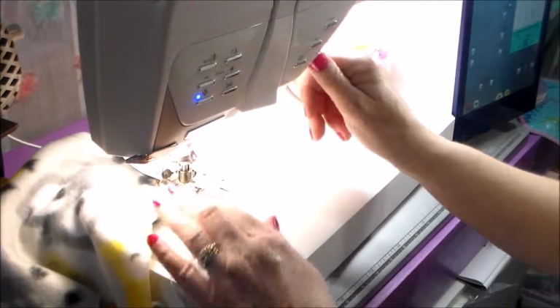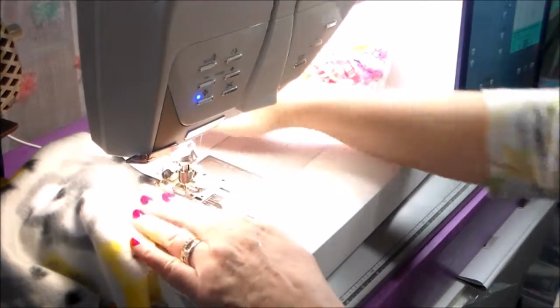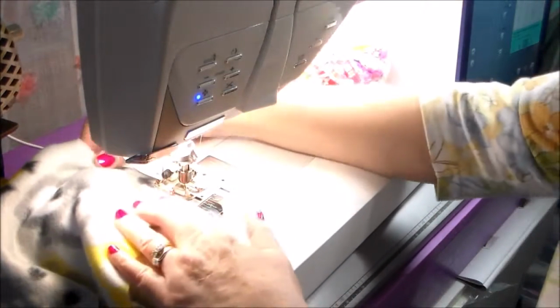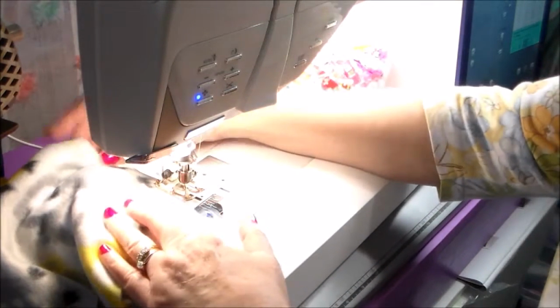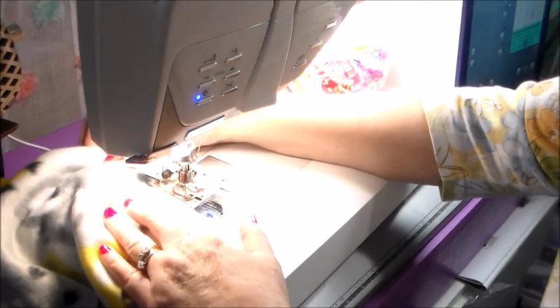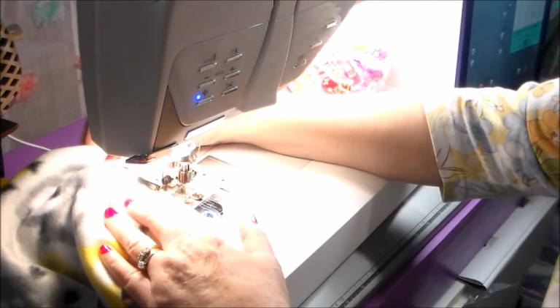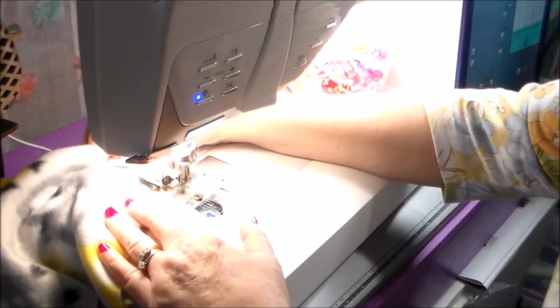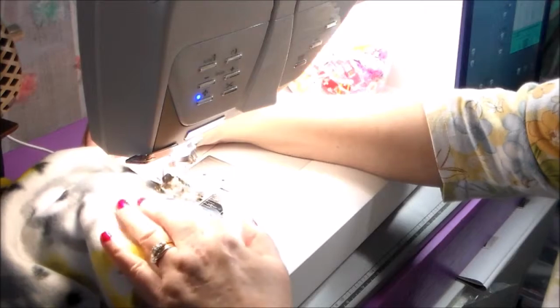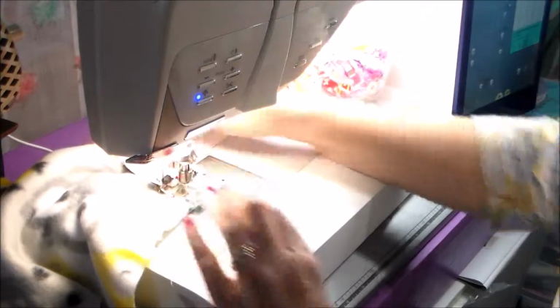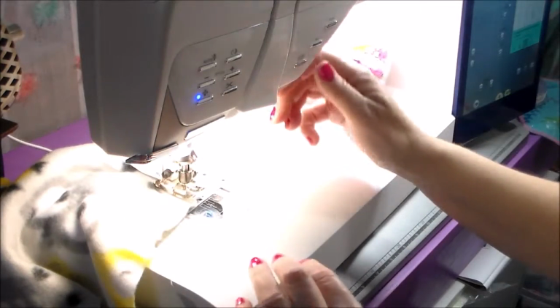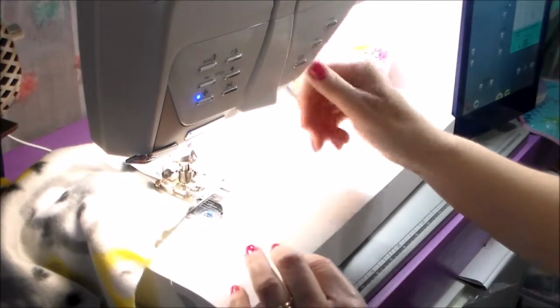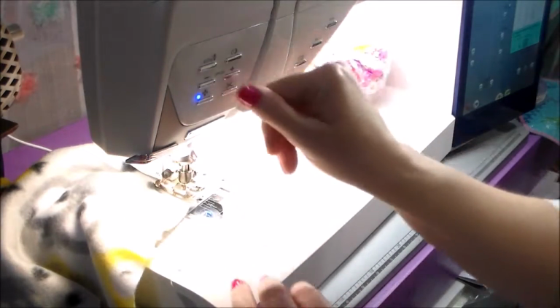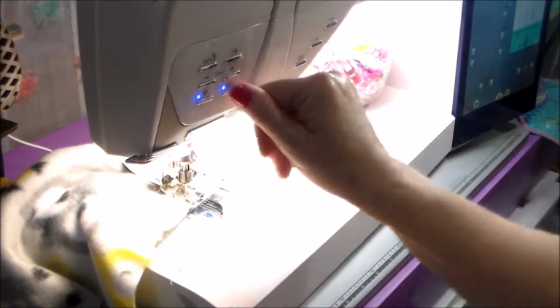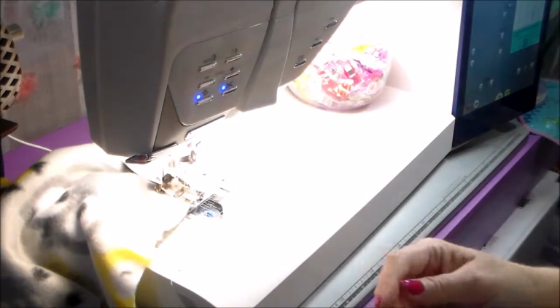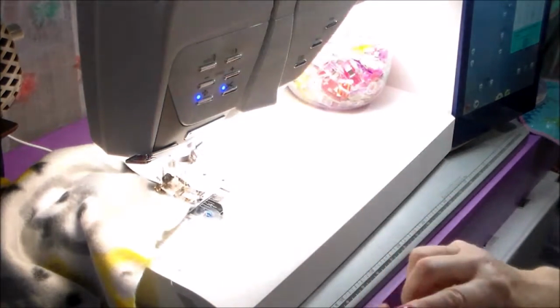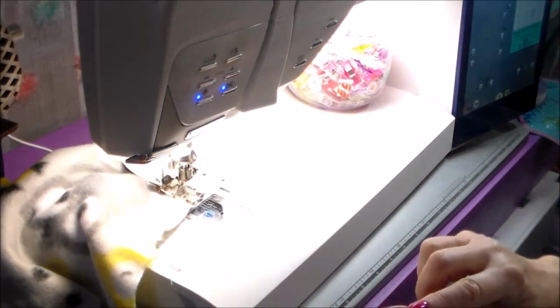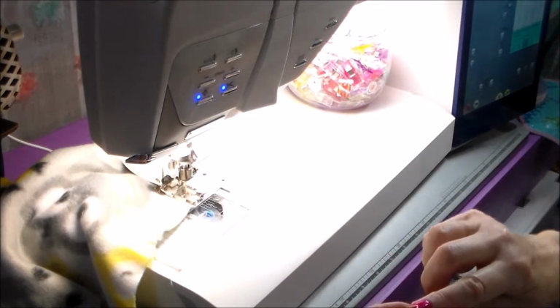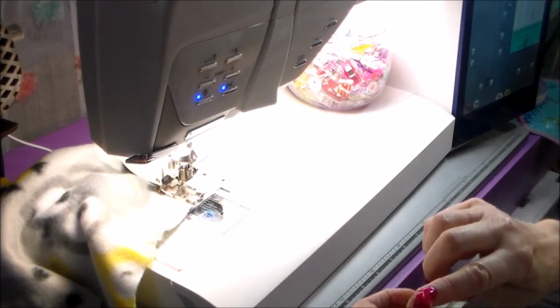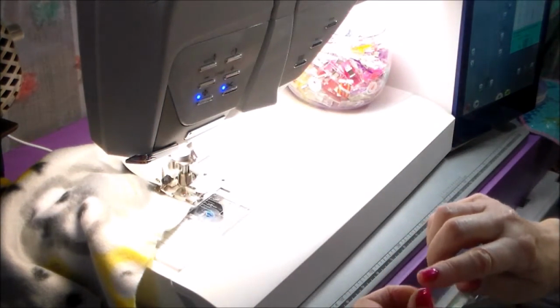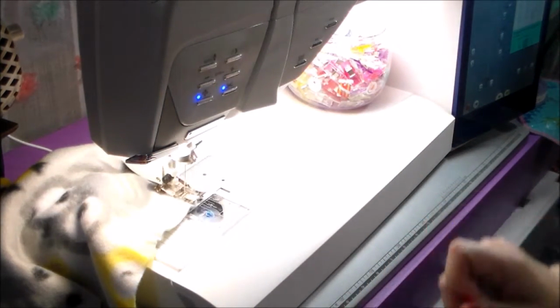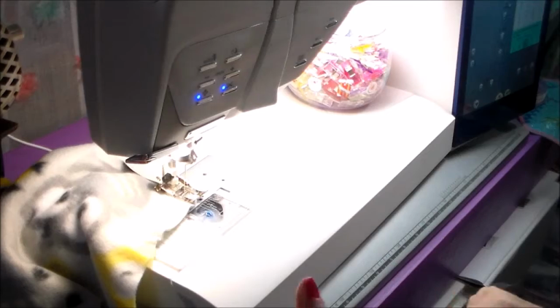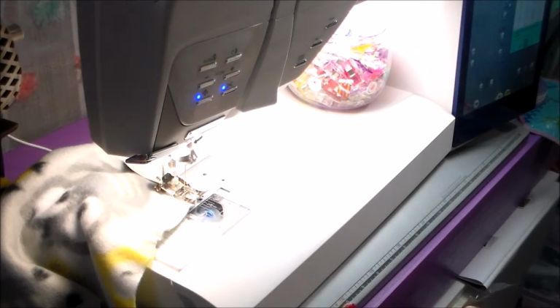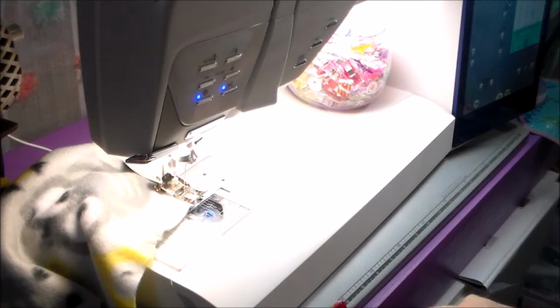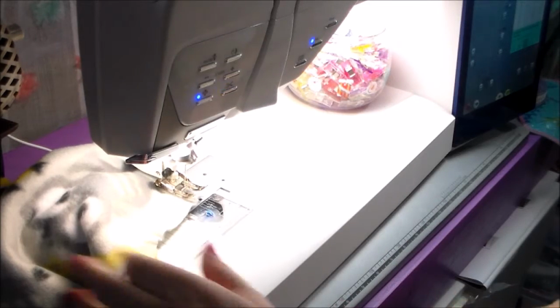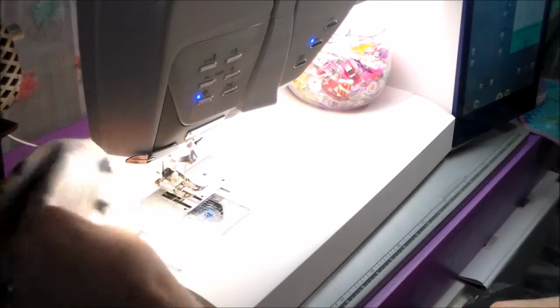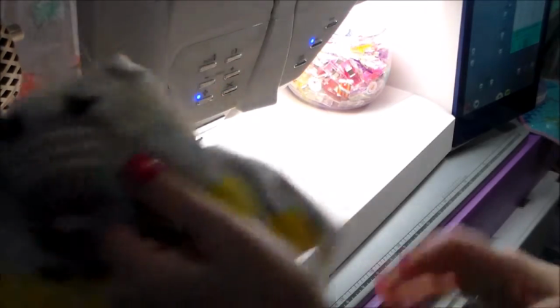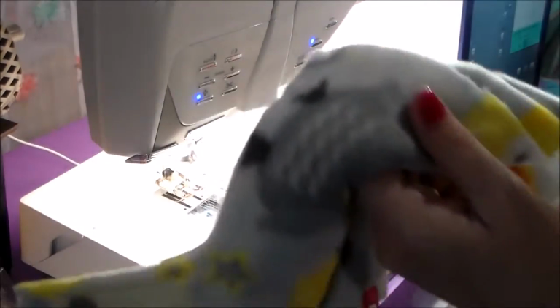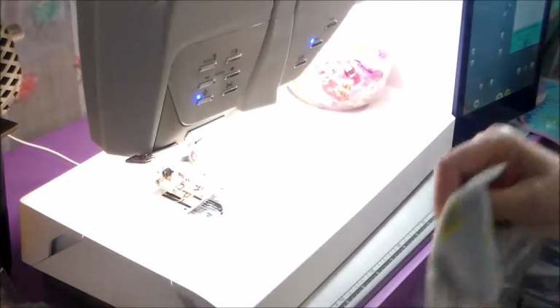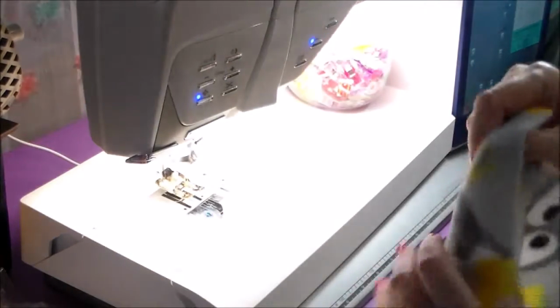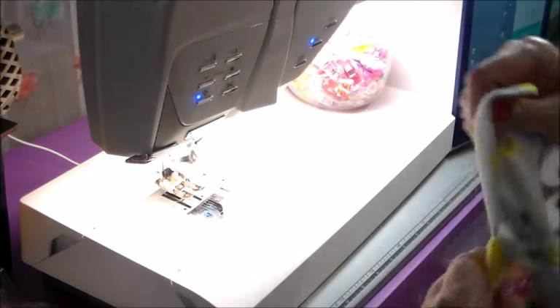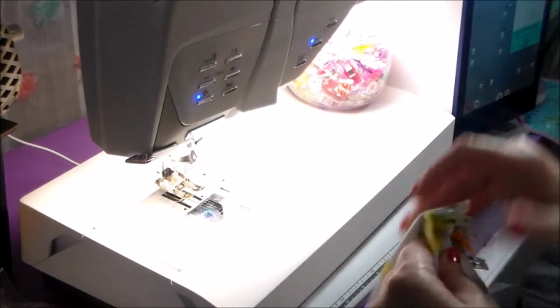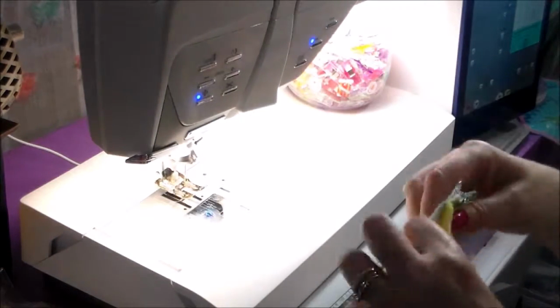Then I back up, cut the thread. Alrighty, now I'm going to do the other side the same way.